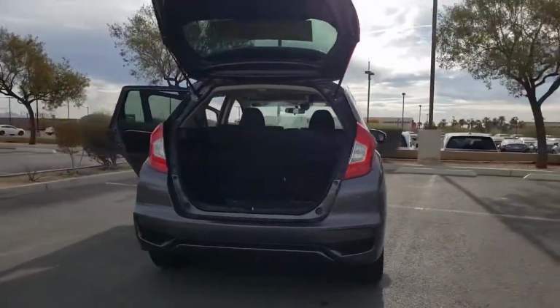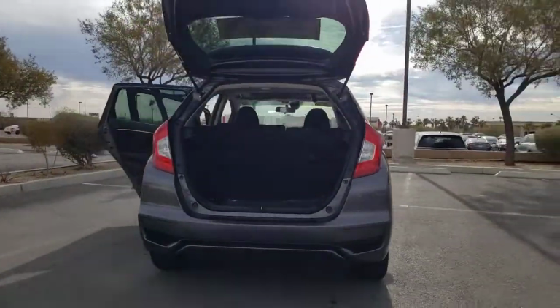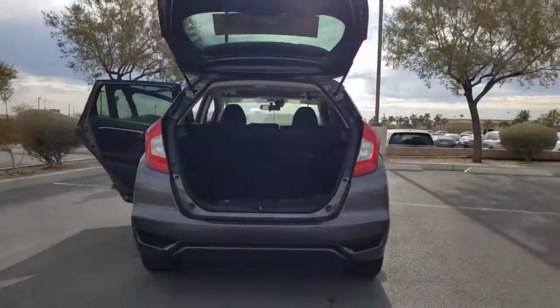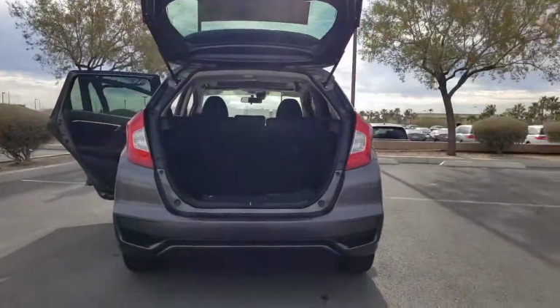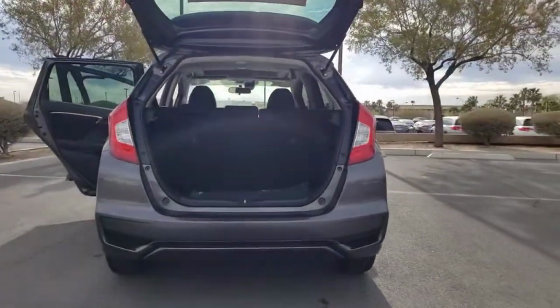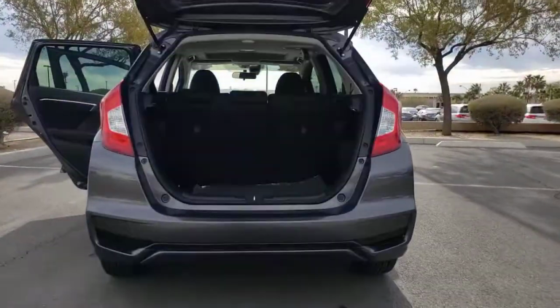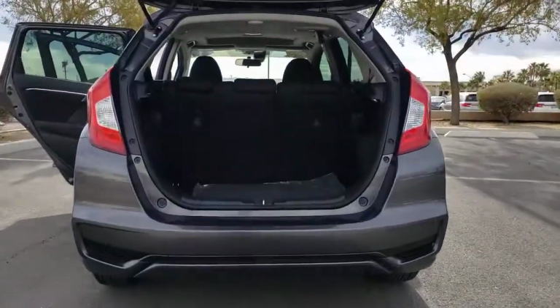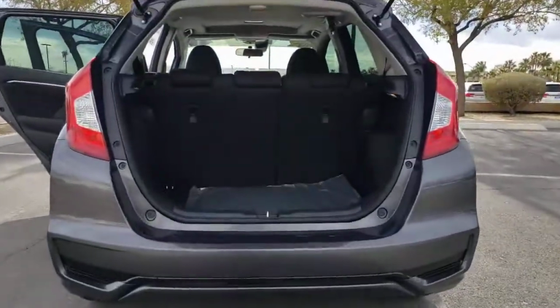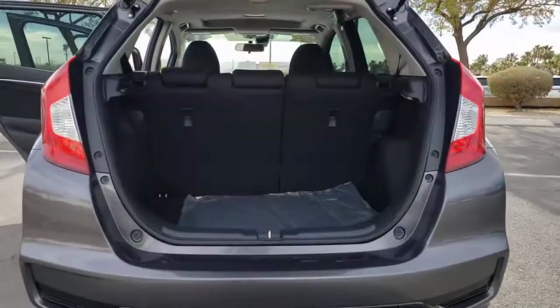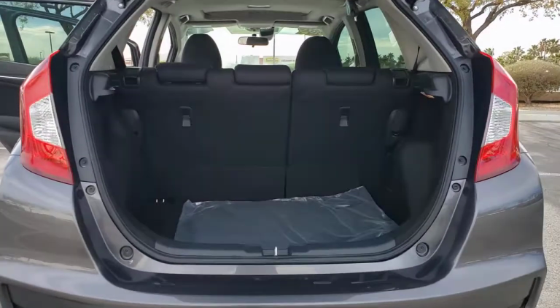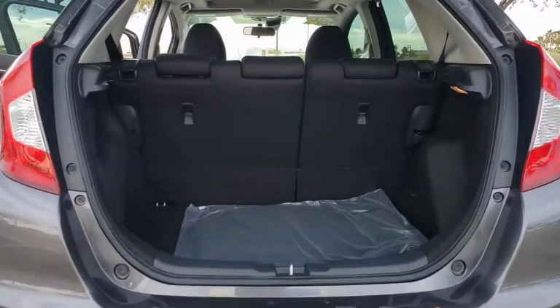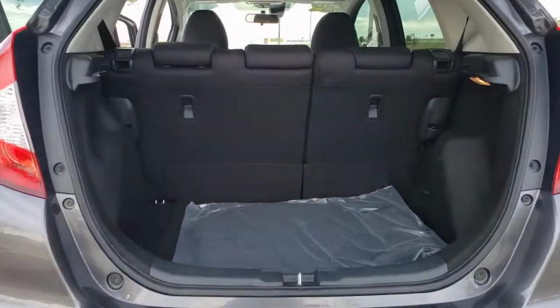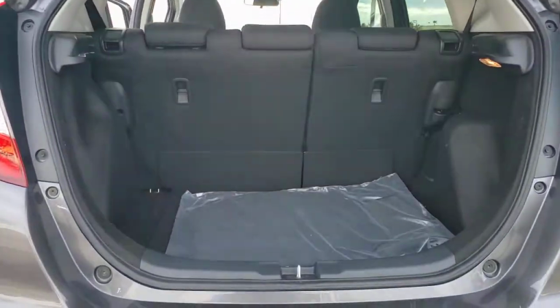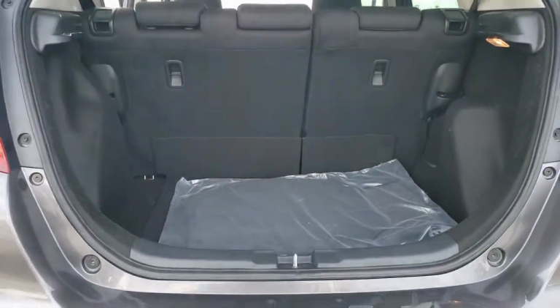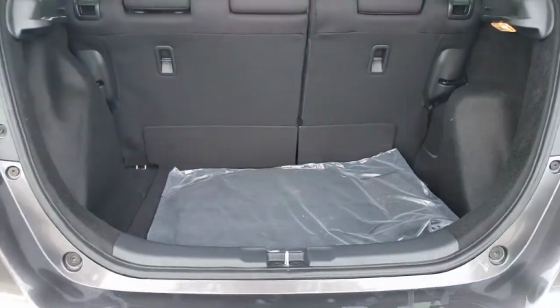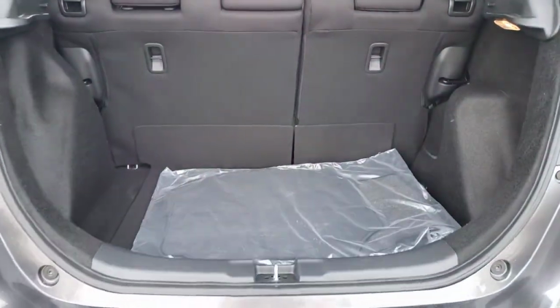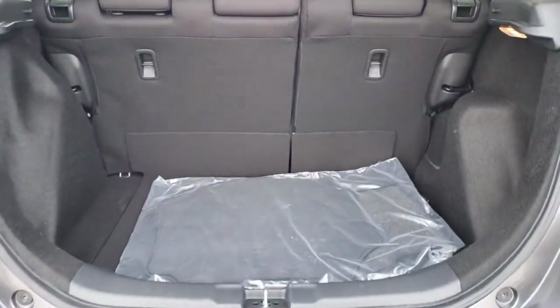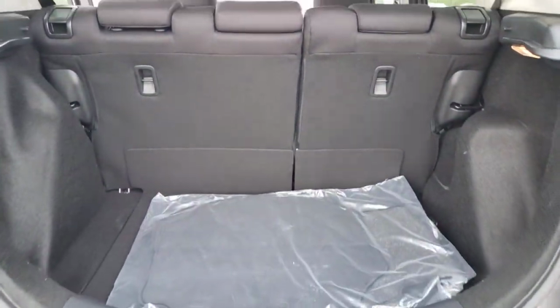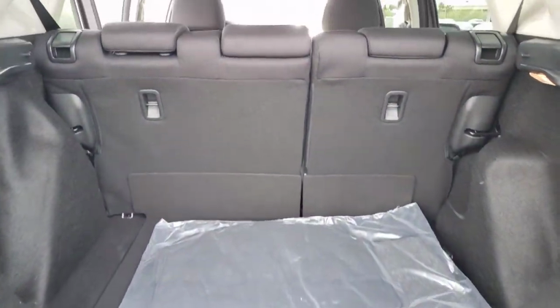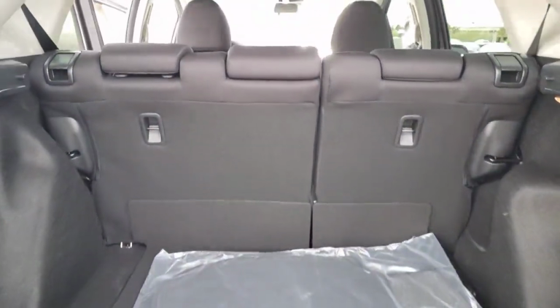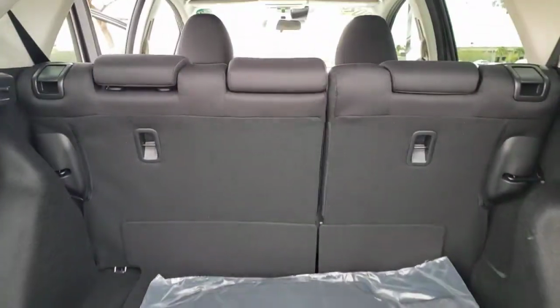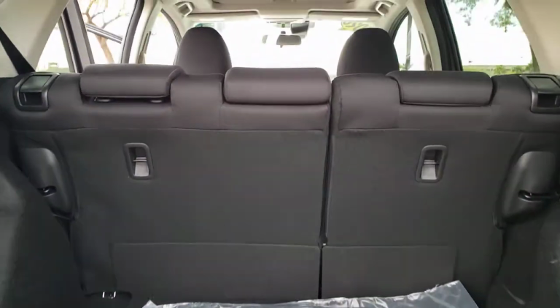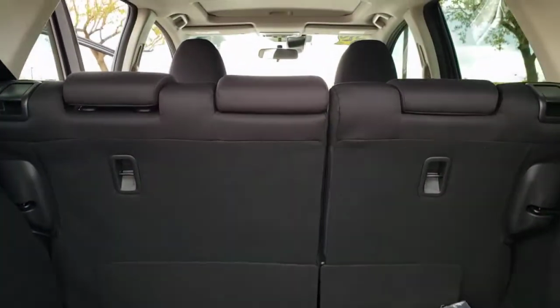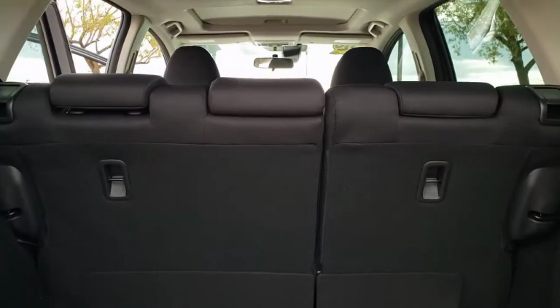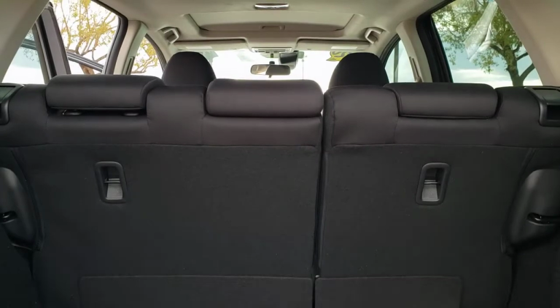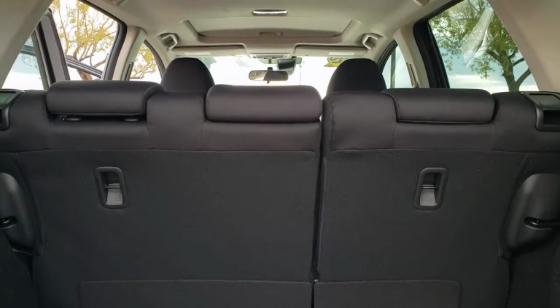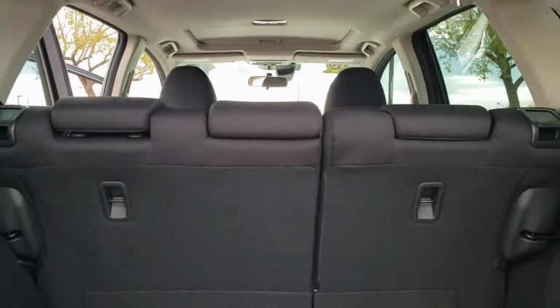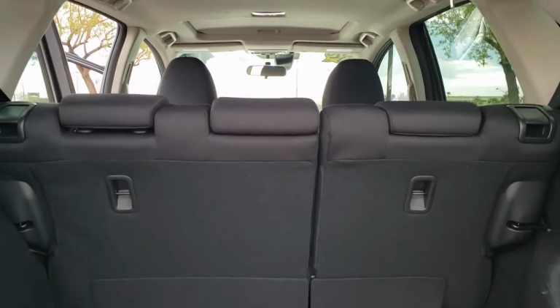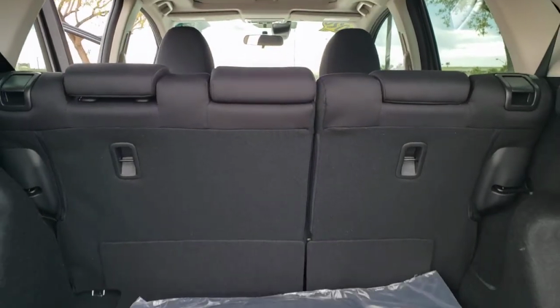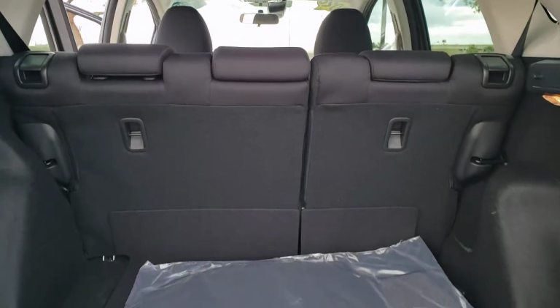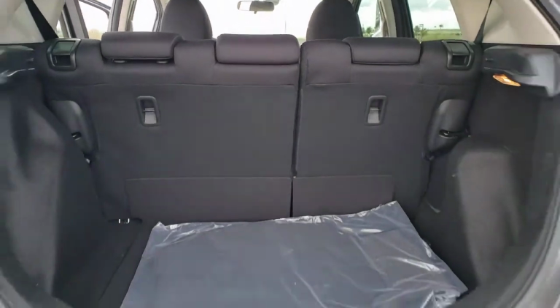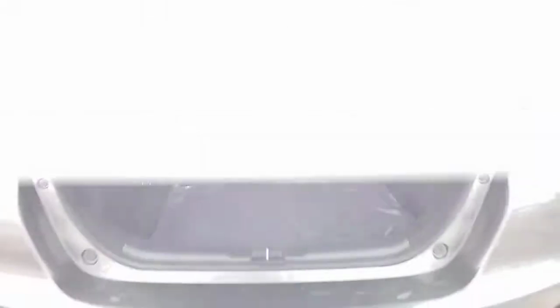It's the four-door subcompact that offers a surprisingly spacious interior with clever layout options, distinctive styling, and all the latest technology to keep you safe, connected, and entertained.